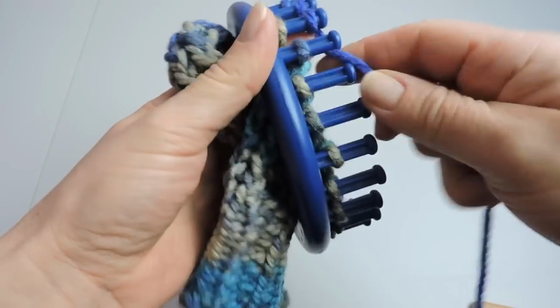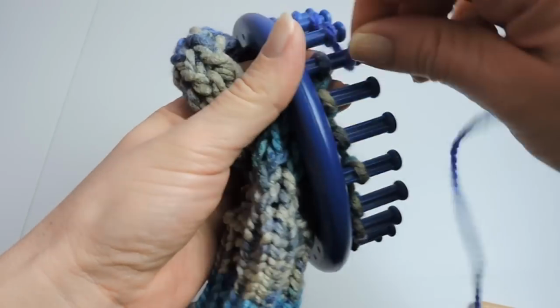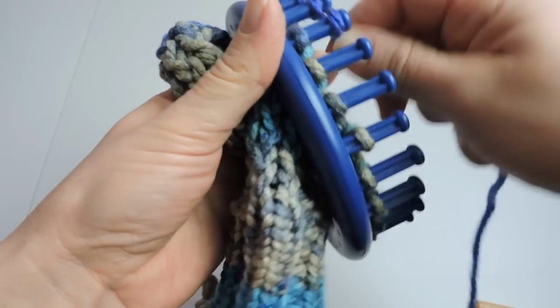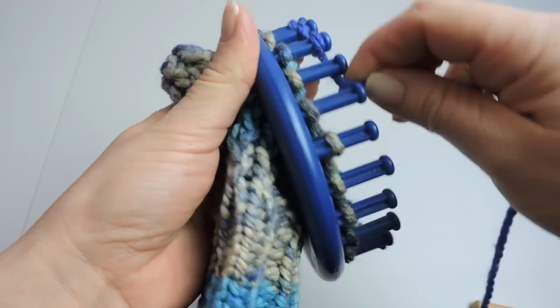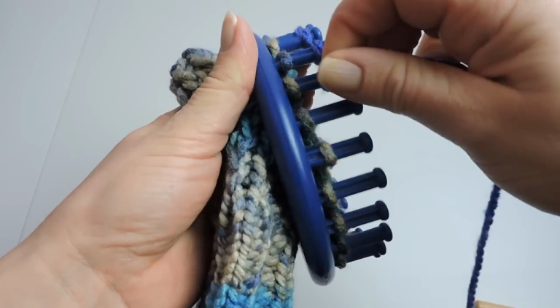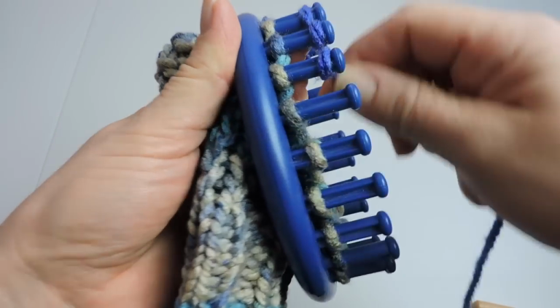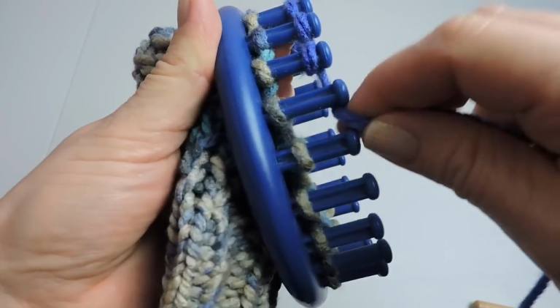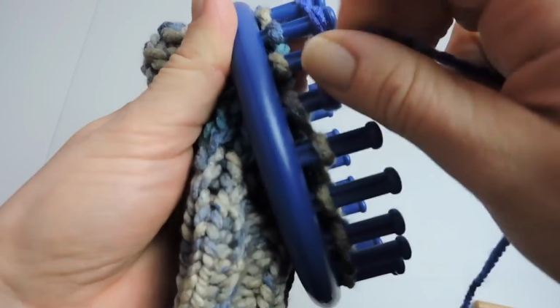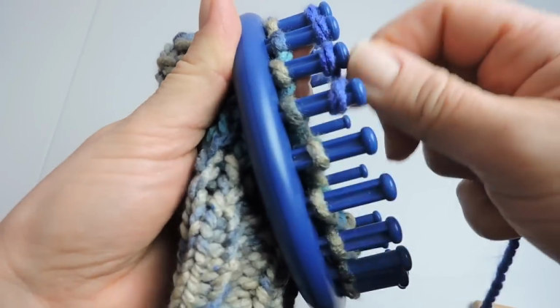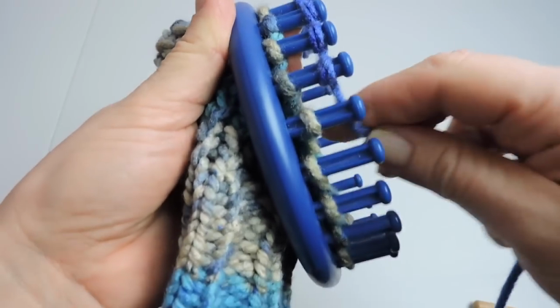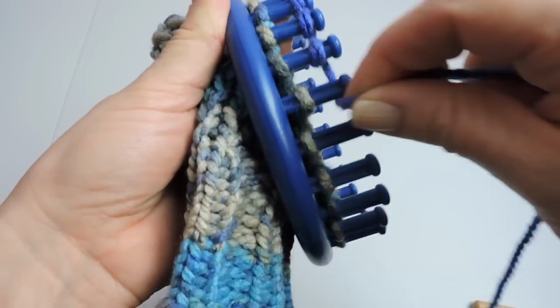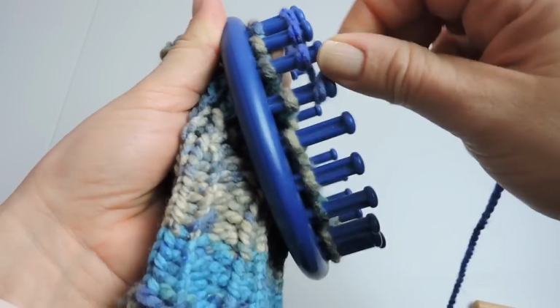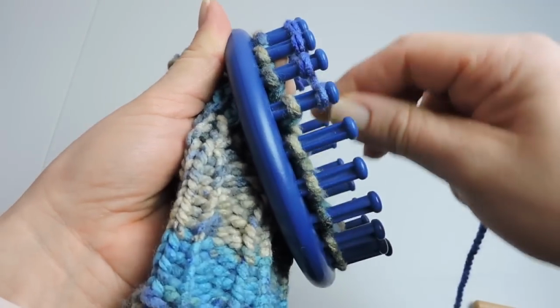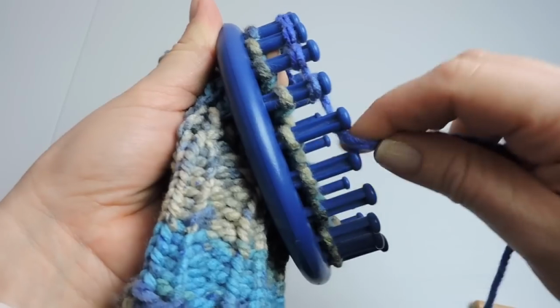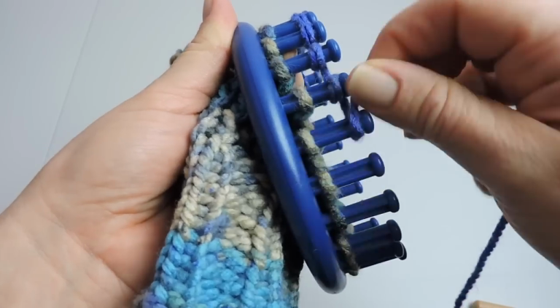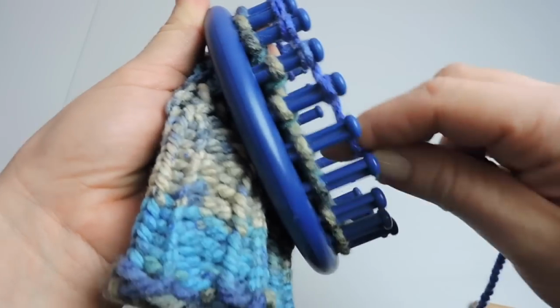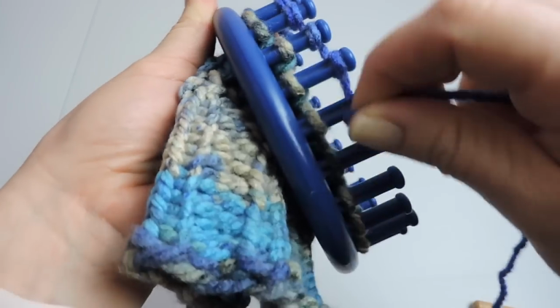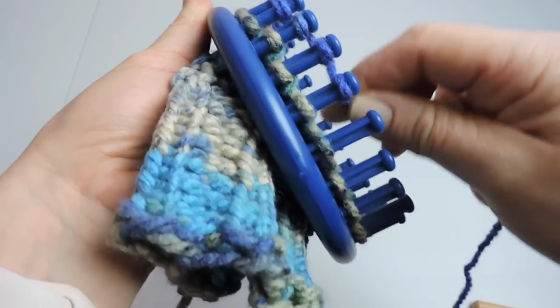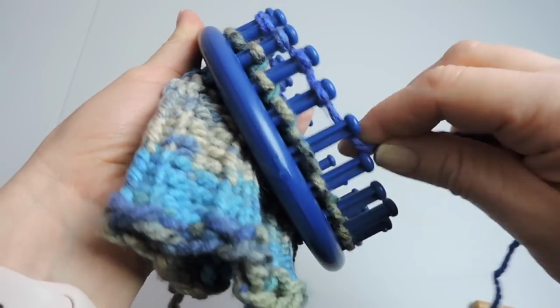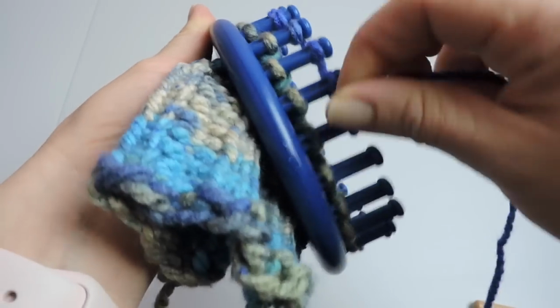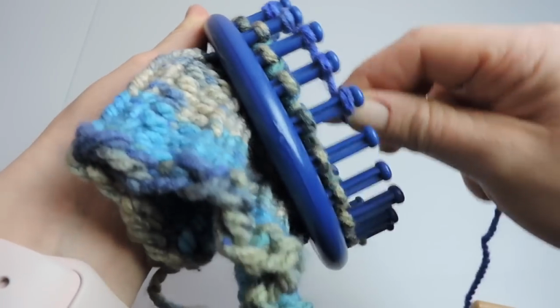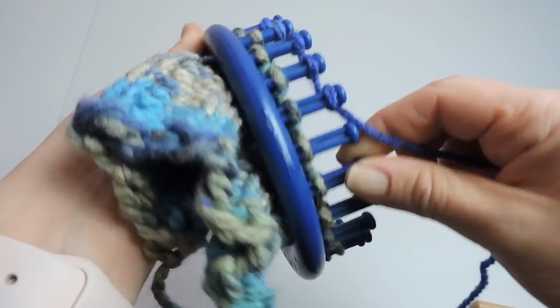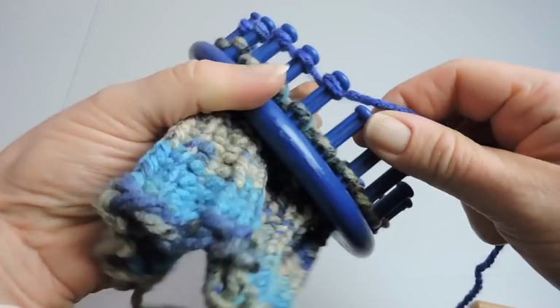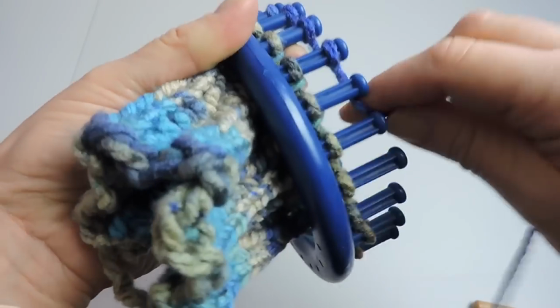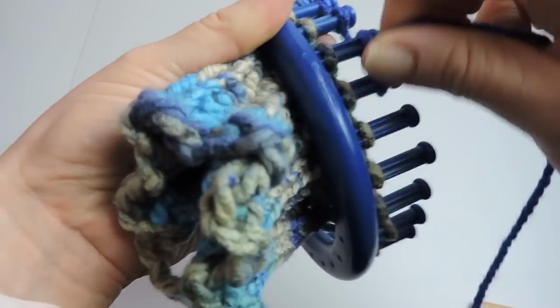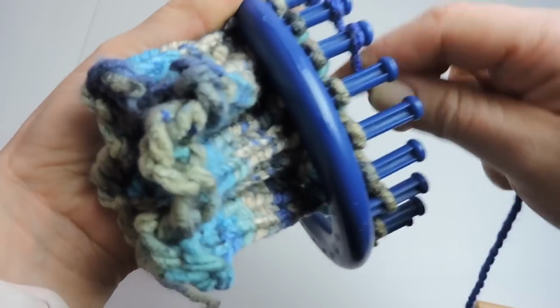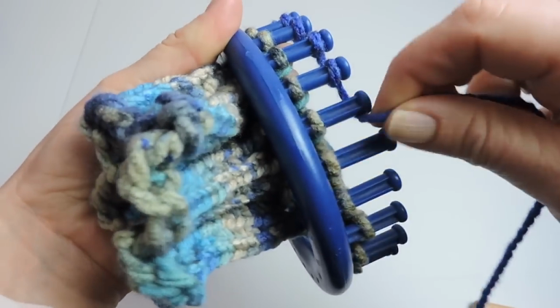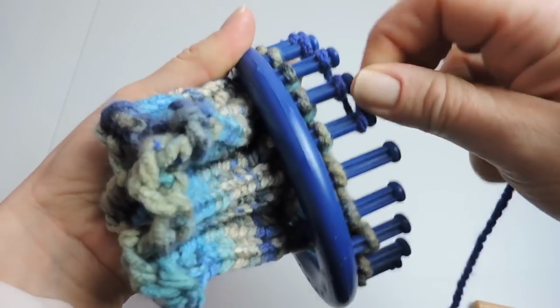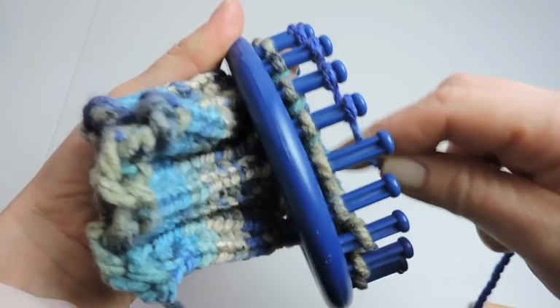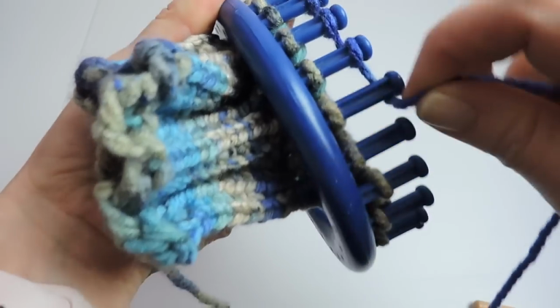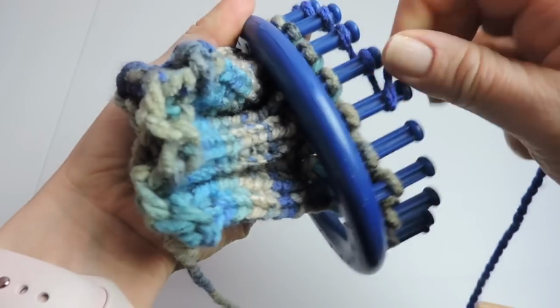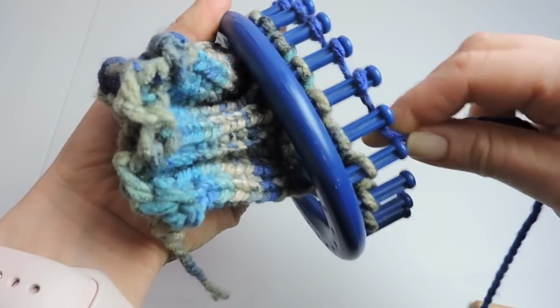We'll start at the anchor peg and we're going to do our e-wrap all the way to peg 20, and then we're going to go the opposite way.